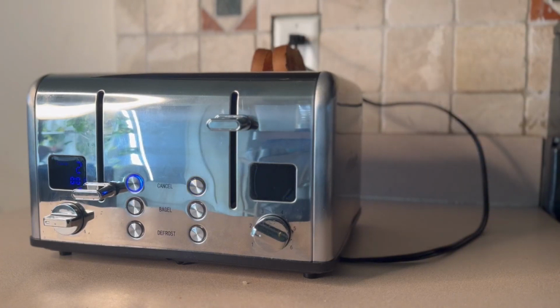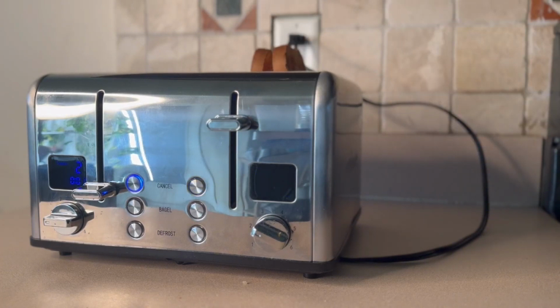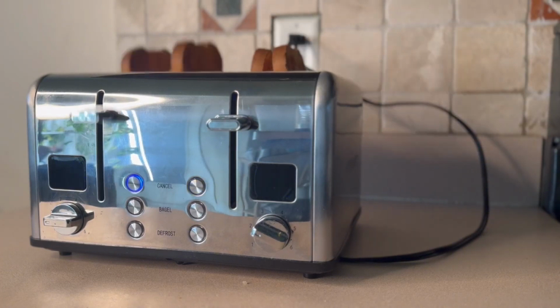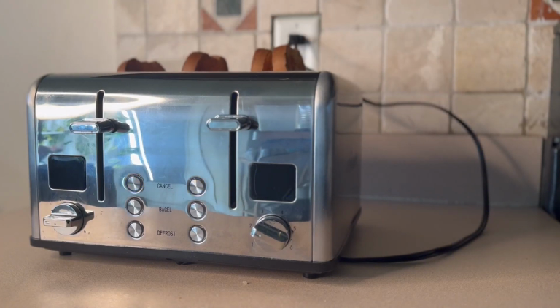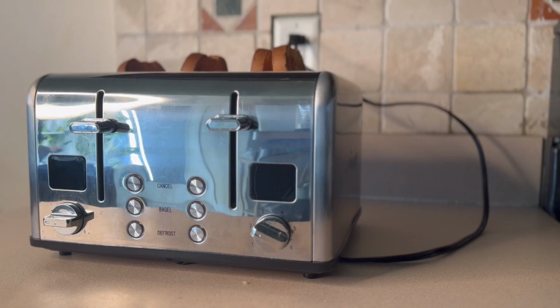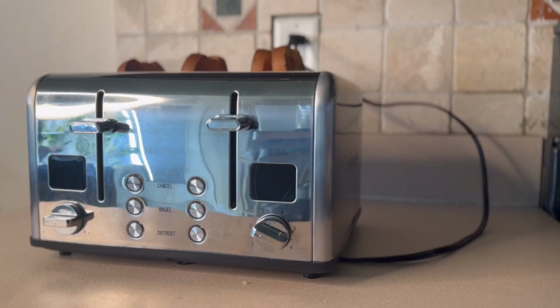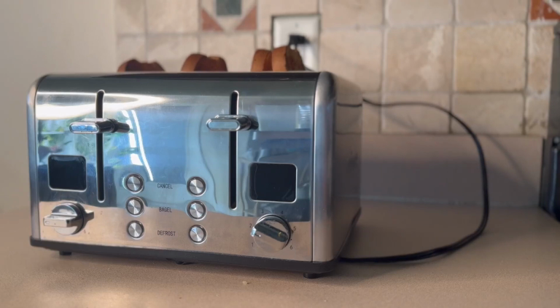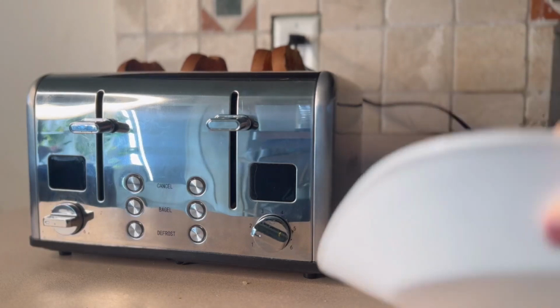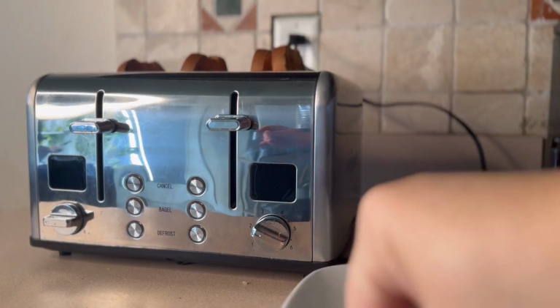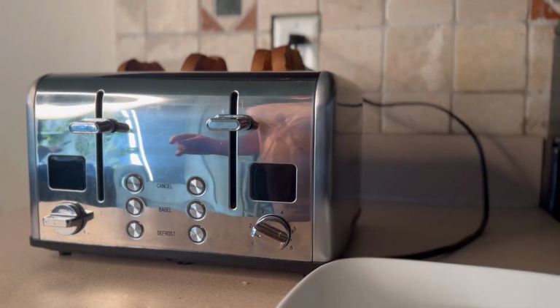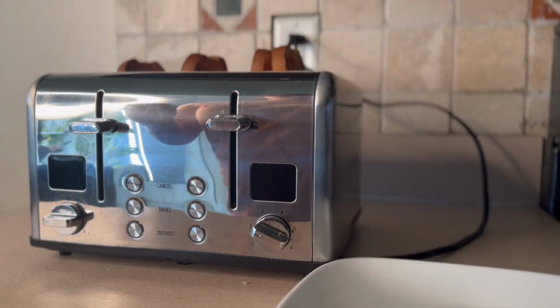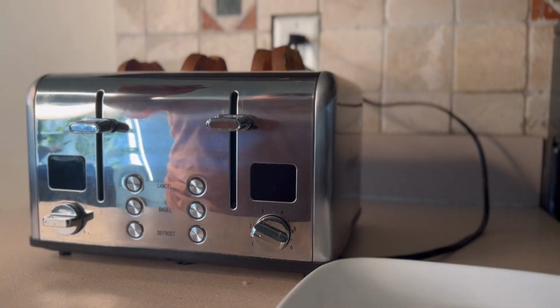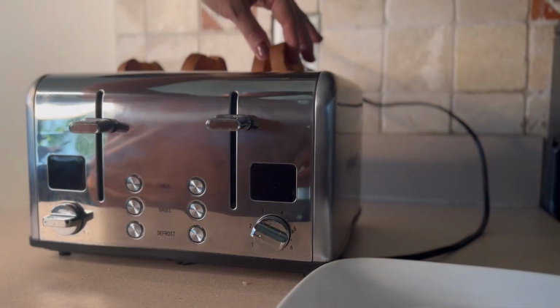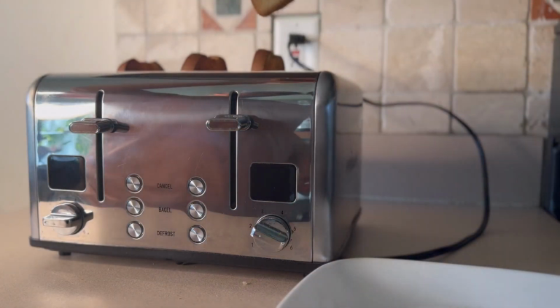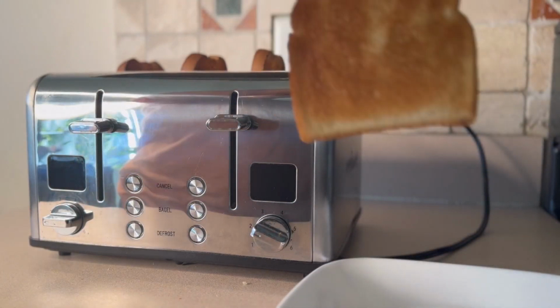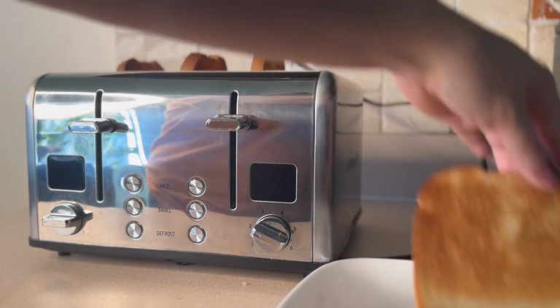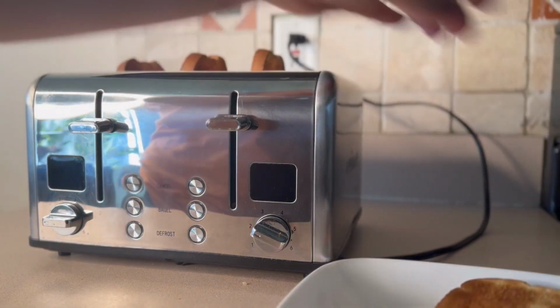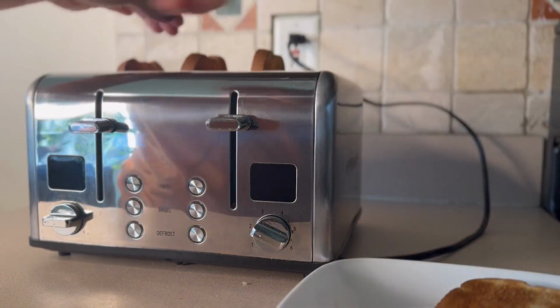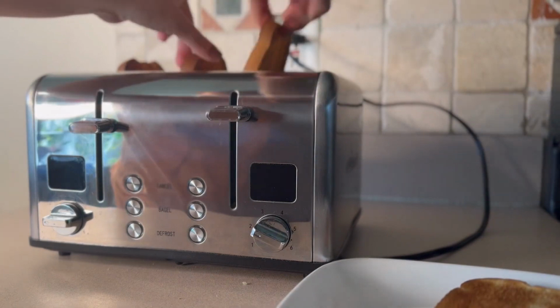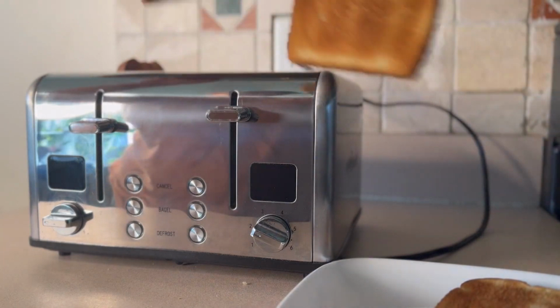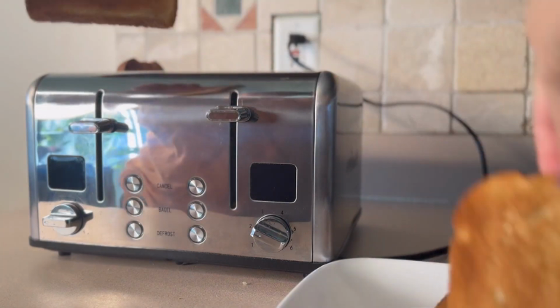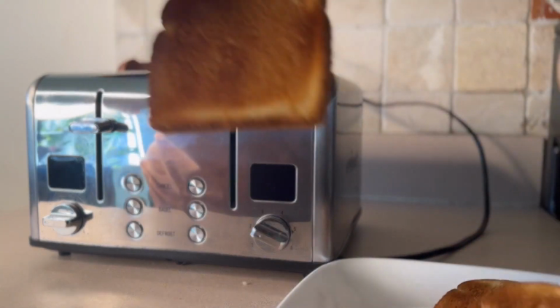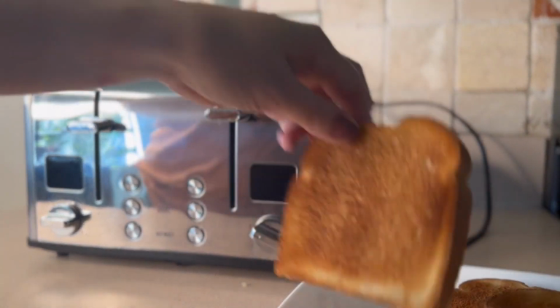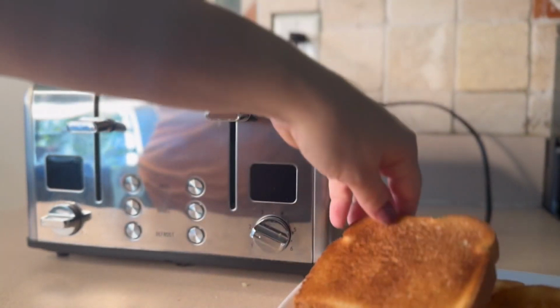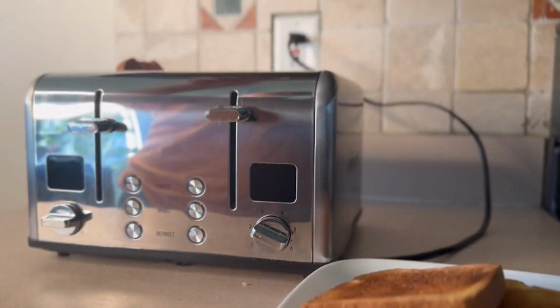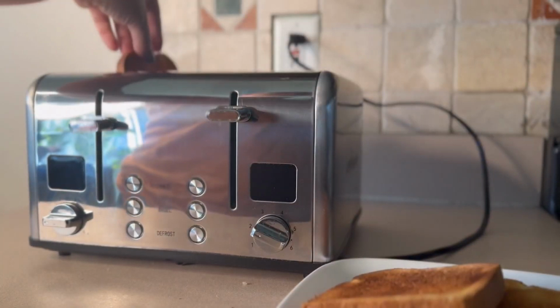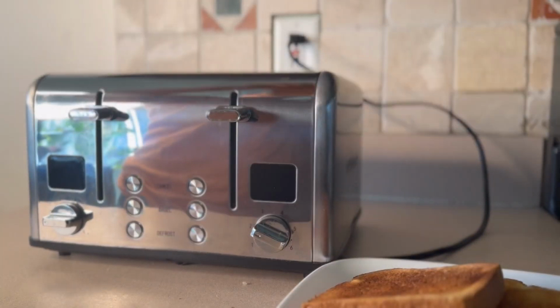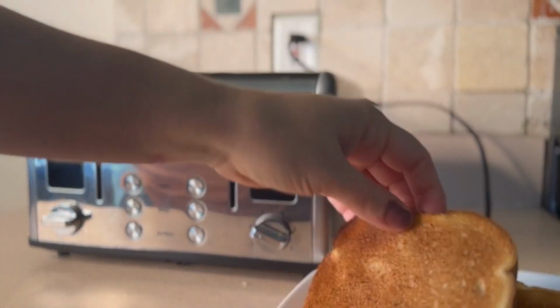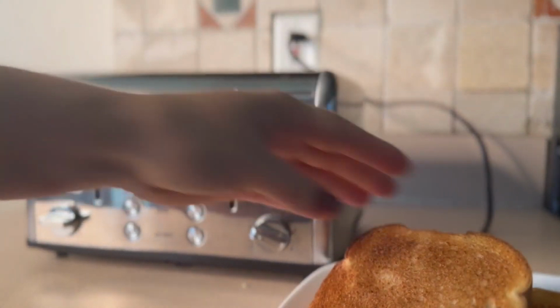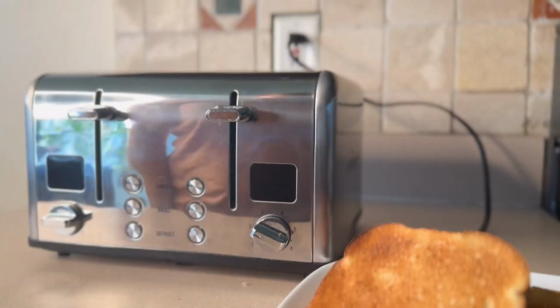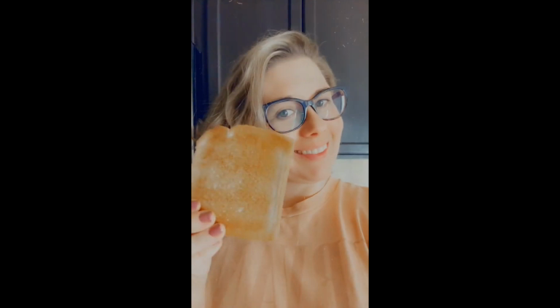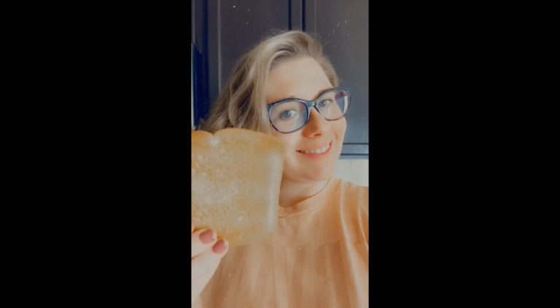We often use this to make bagels and English muffins. We've been really happy with the consistency of this toaster. It even works great with things pulled directly from the freezer using the defrost button.